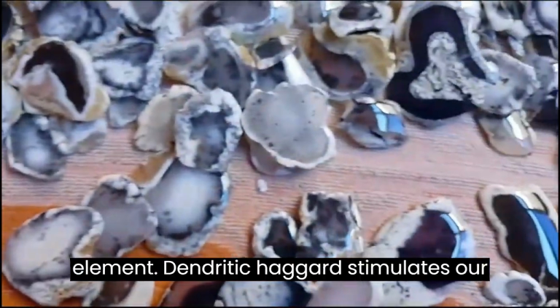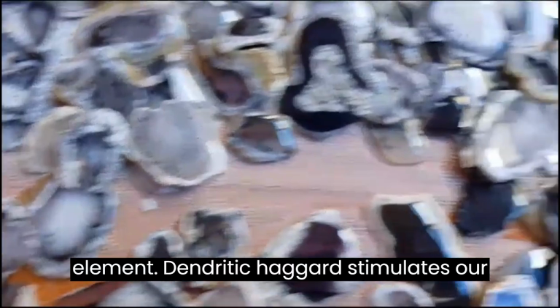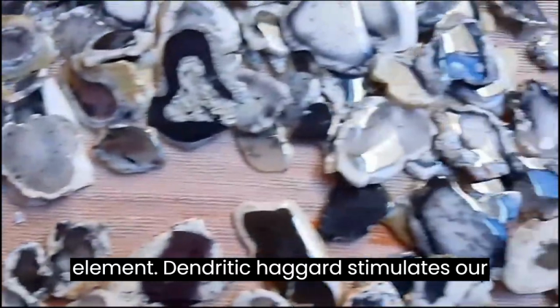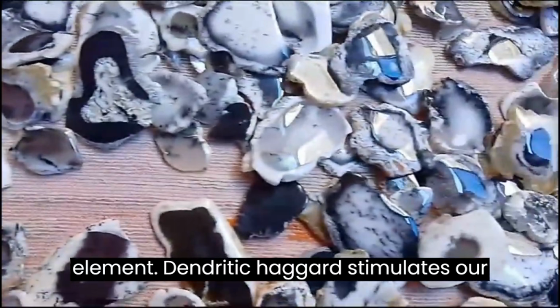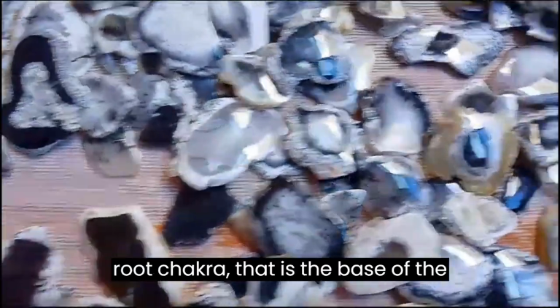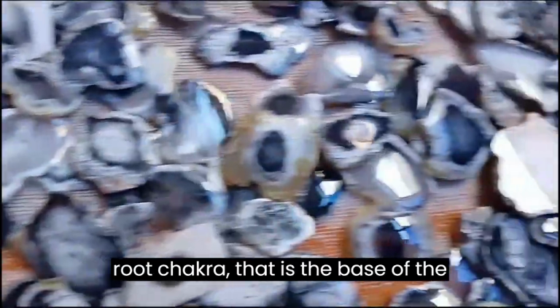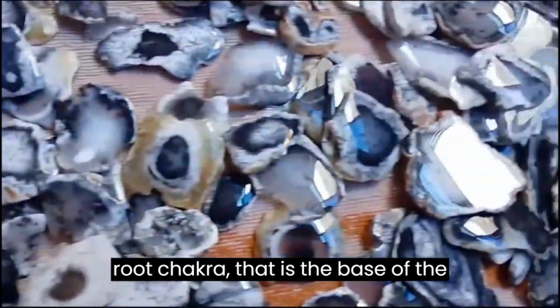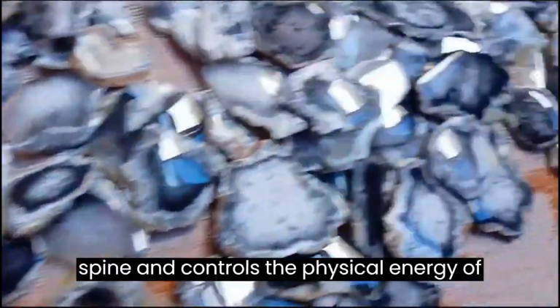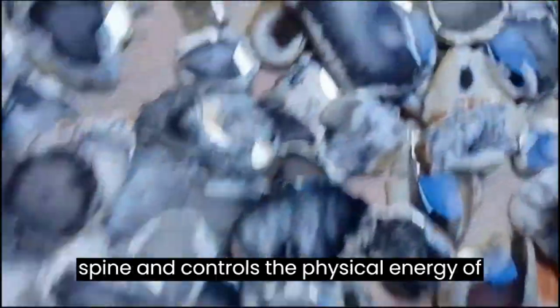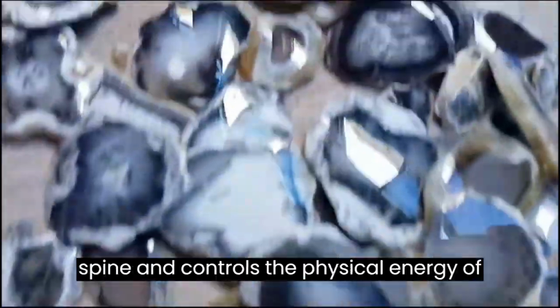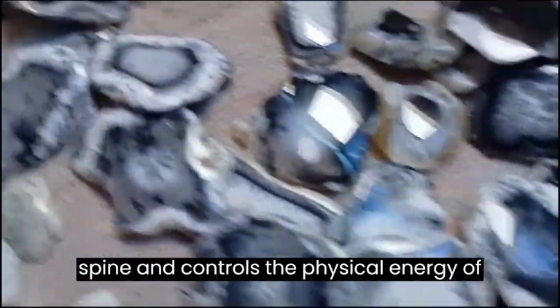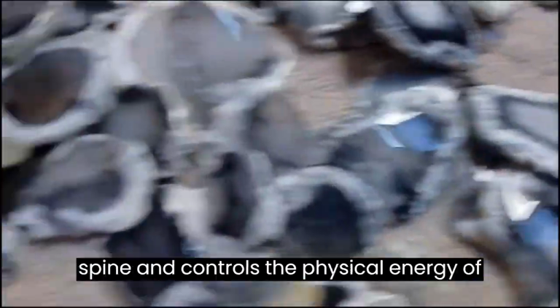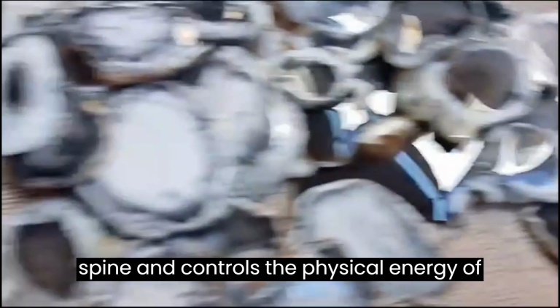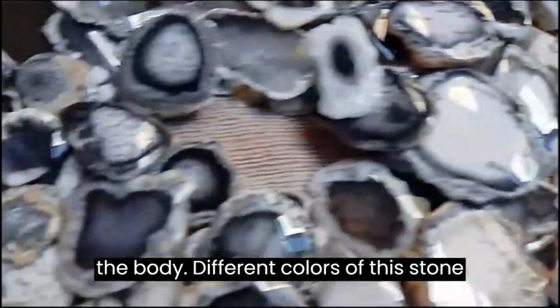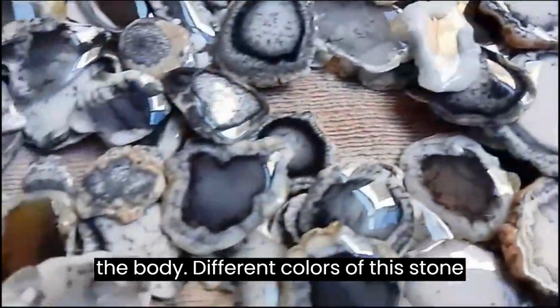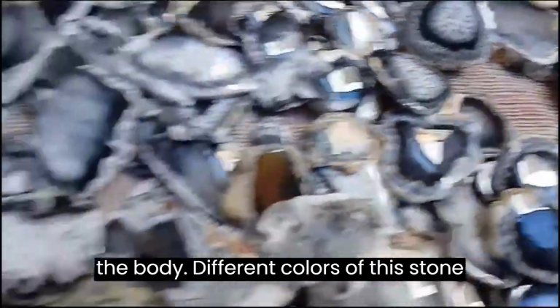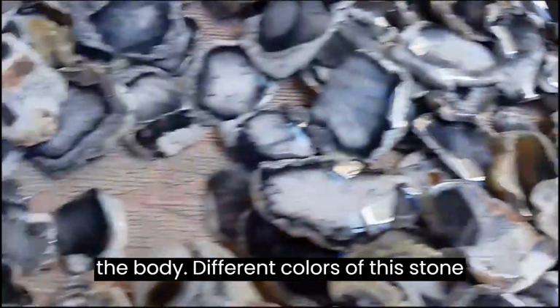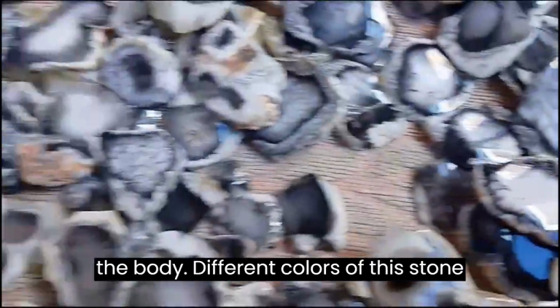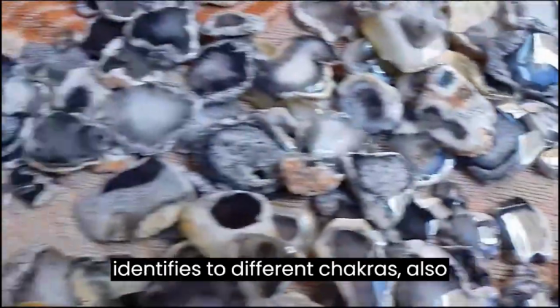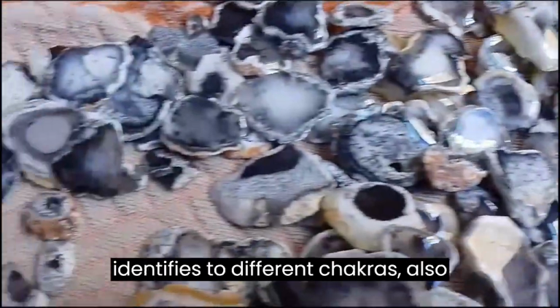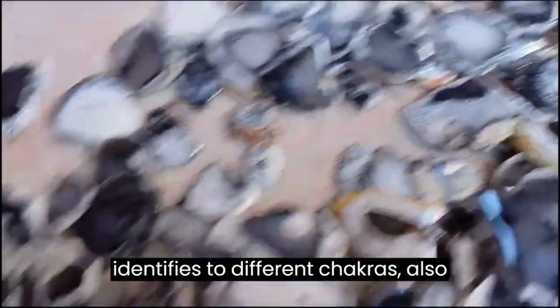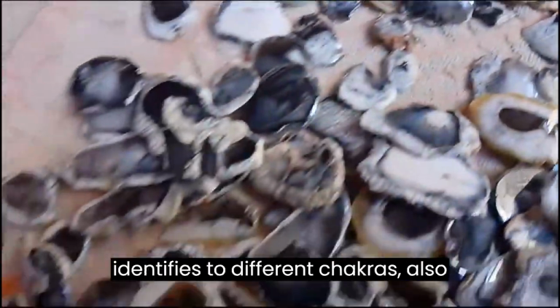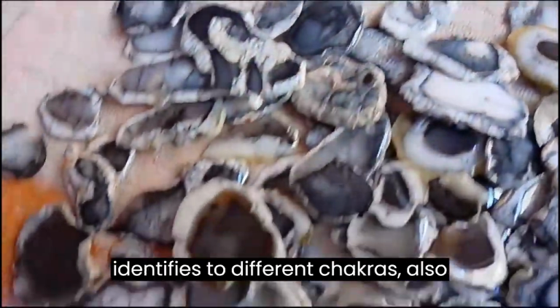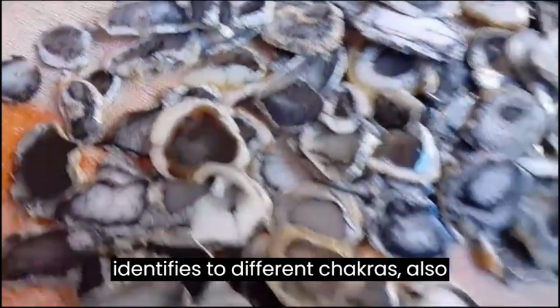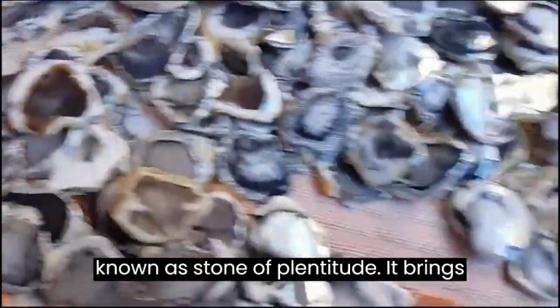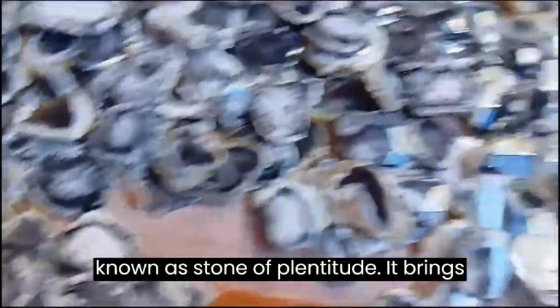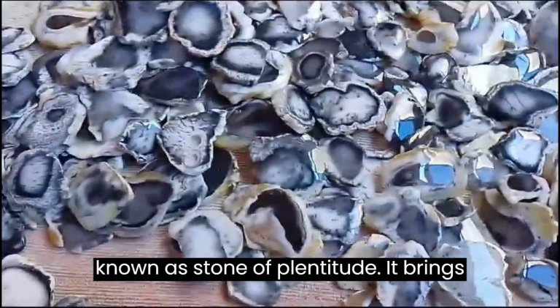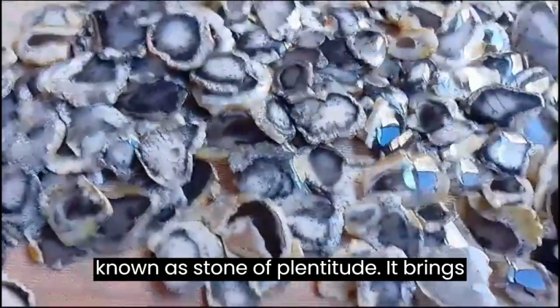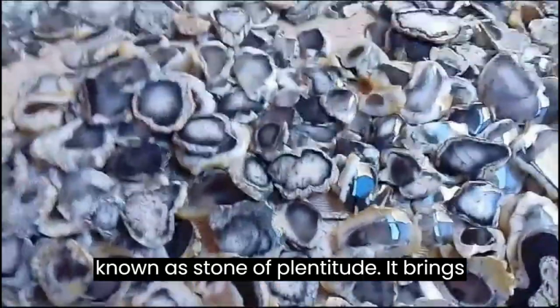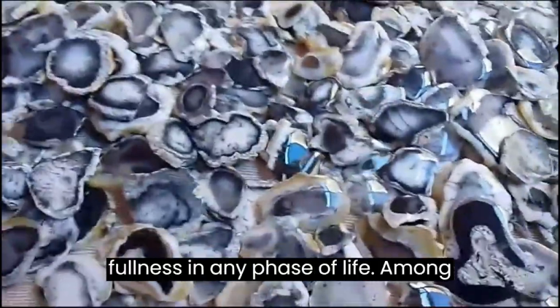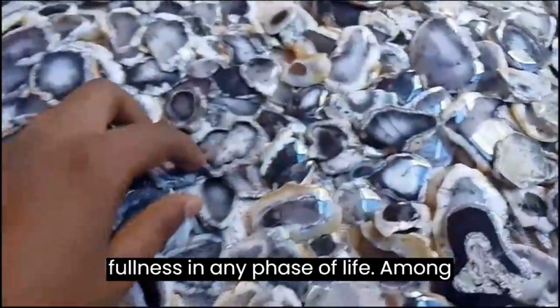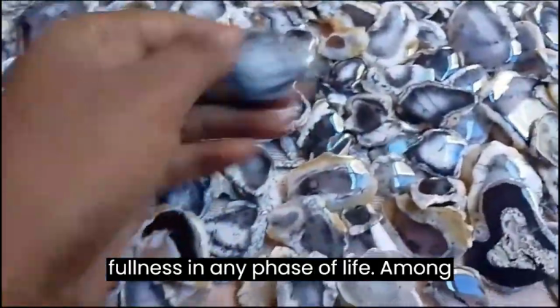Dendritic Agate stimulates our root chakra, that is the base of the spine, and controls the physical energy of the body. Different colors of this stone identify with different chakras. Also known as the Stone of Plentitude, it brings fullness in any phase of life.